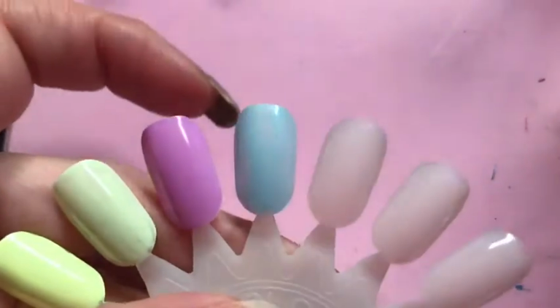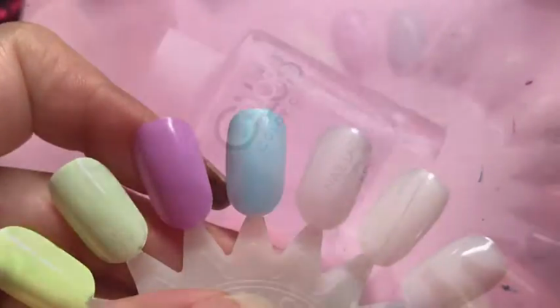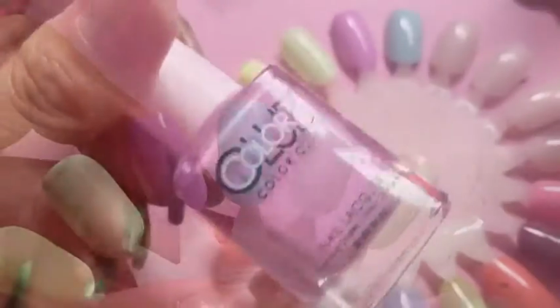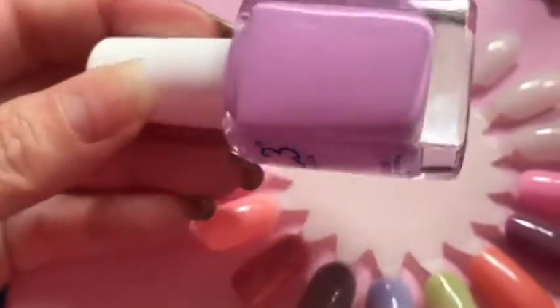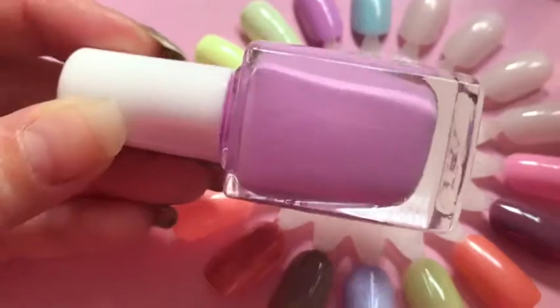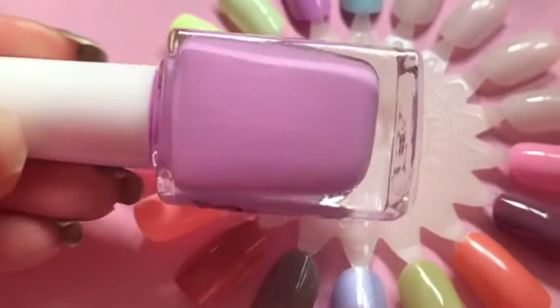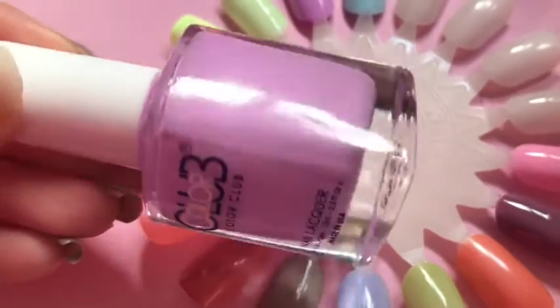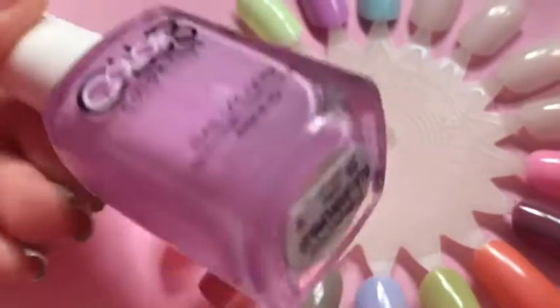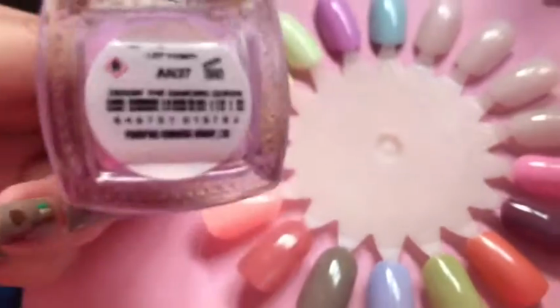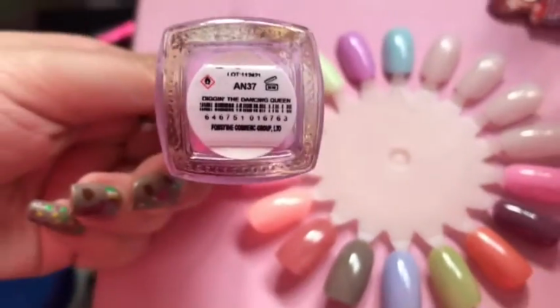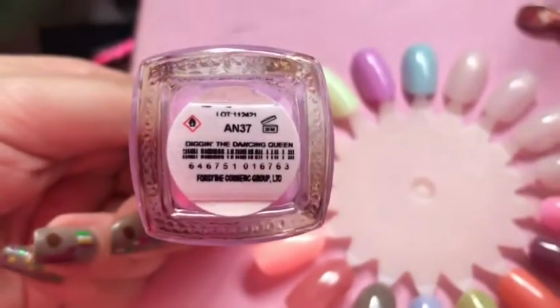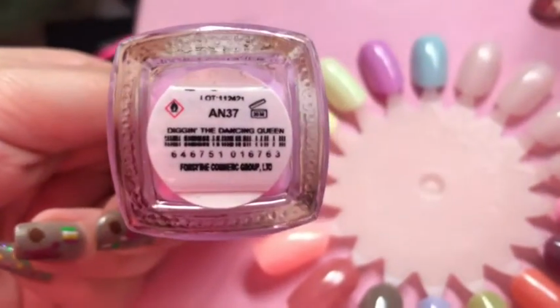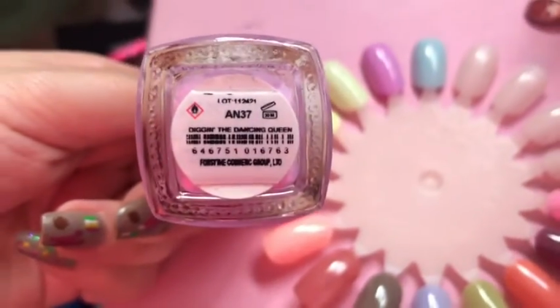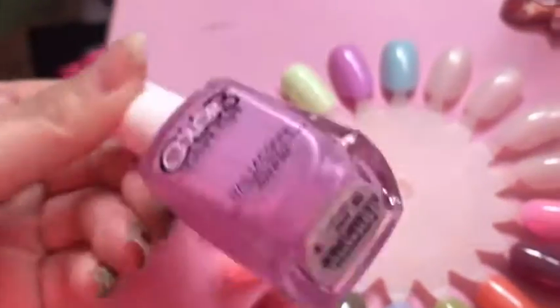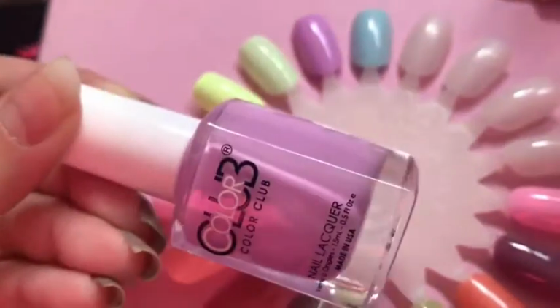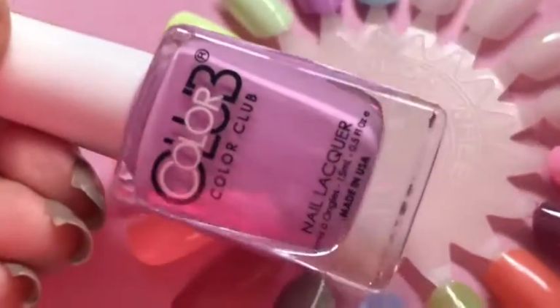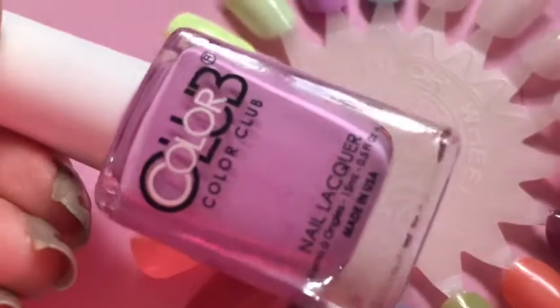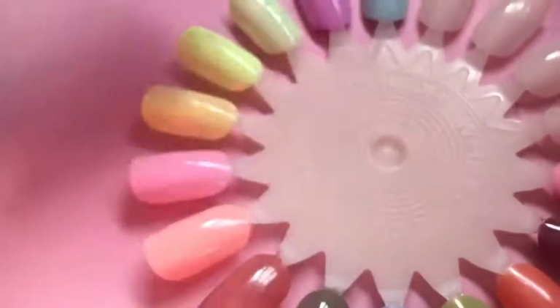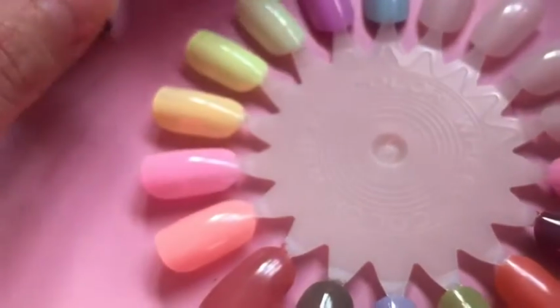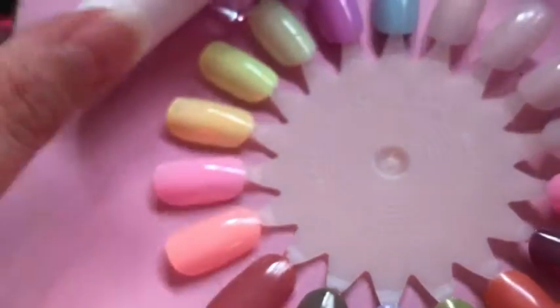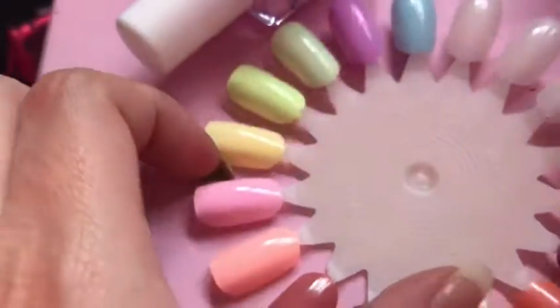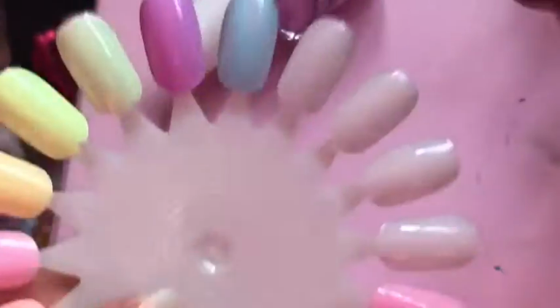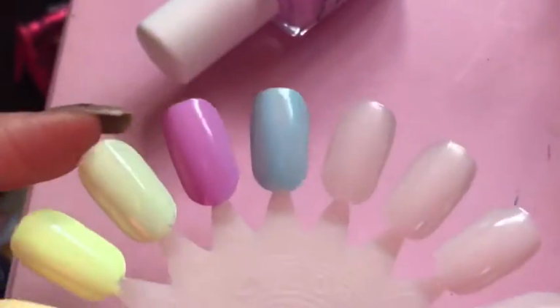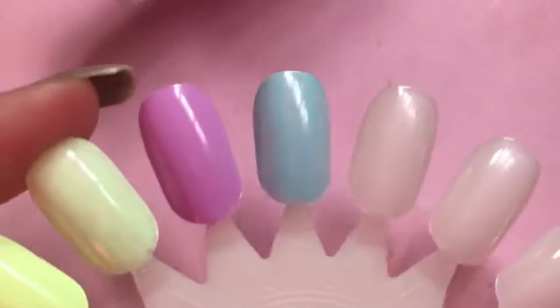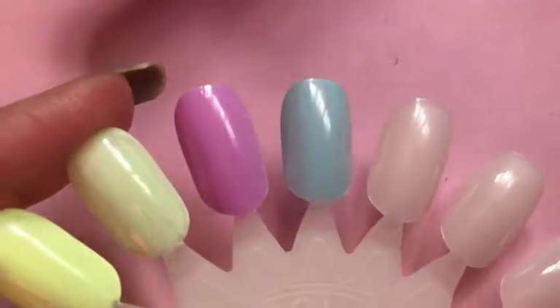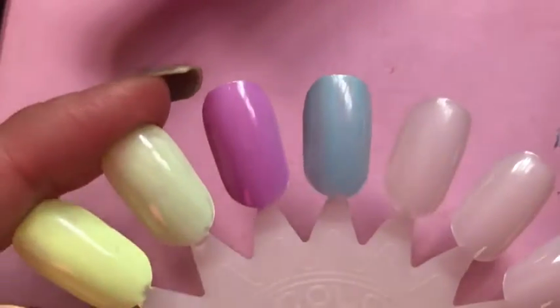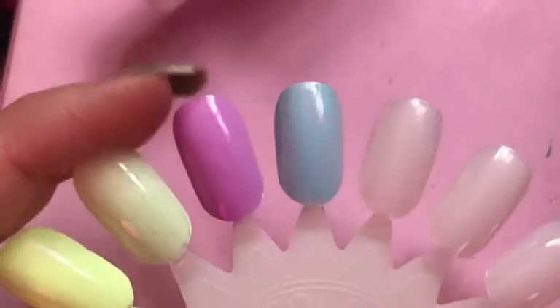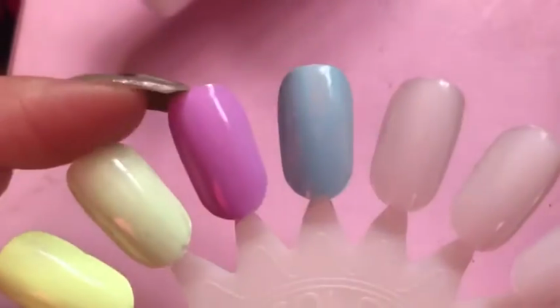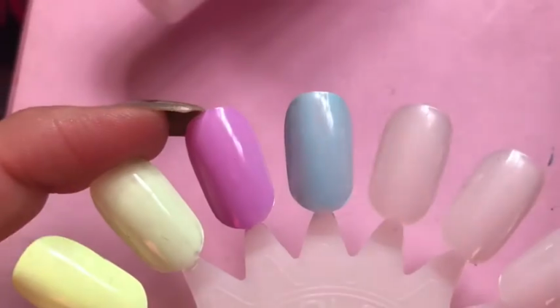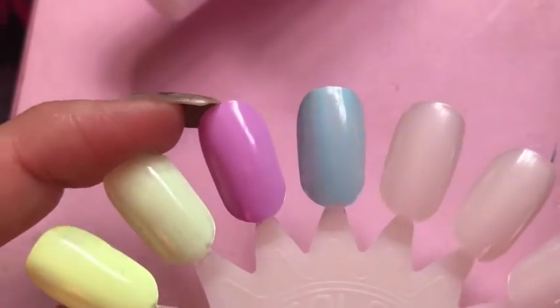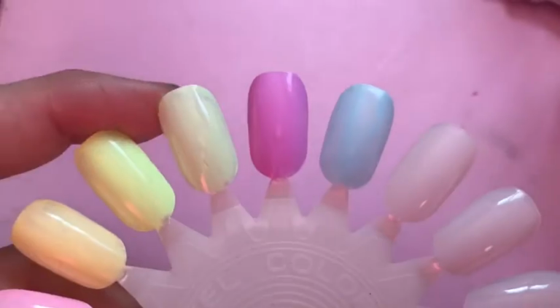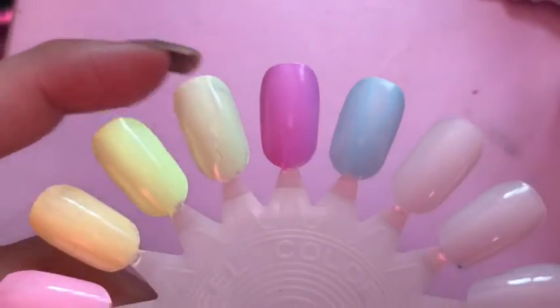Next up we have this beautiful lavender-purple colour — 'Digging the Dancing Queen.' I love this polish; I think this is one I'm going to have to wear soon because it is absolutely beautiful.